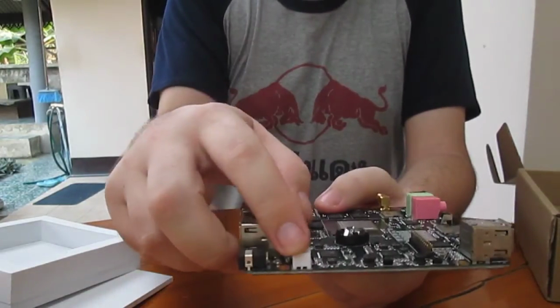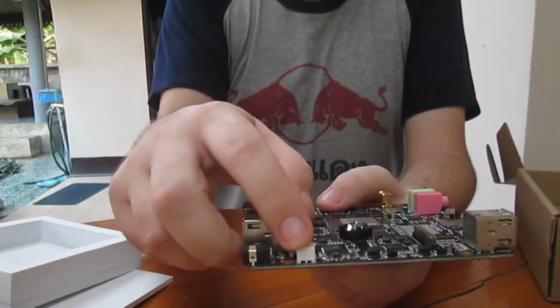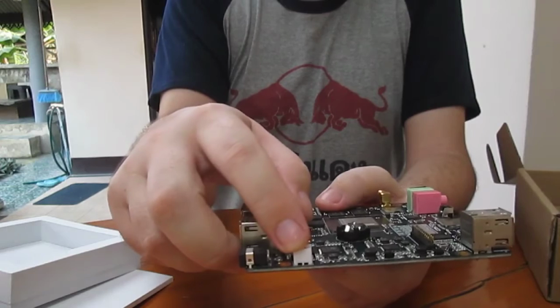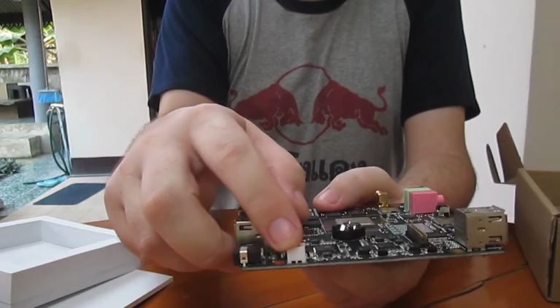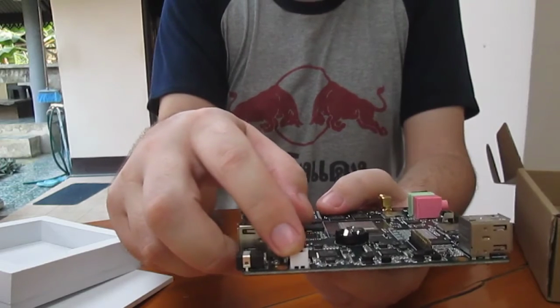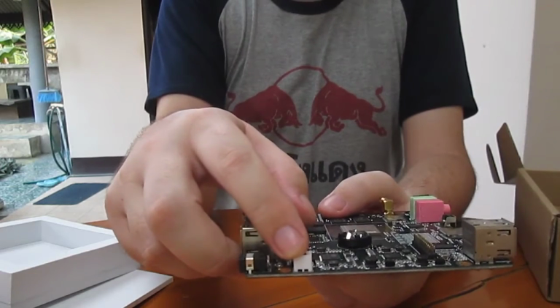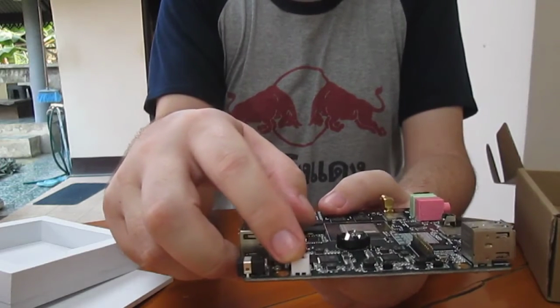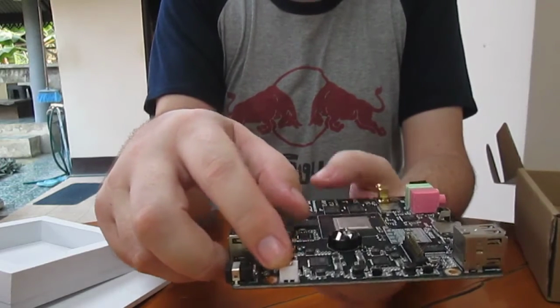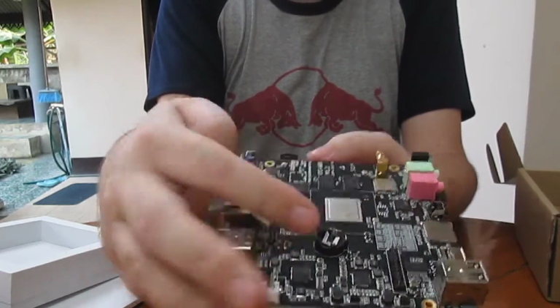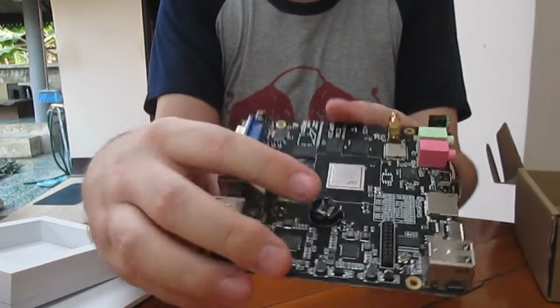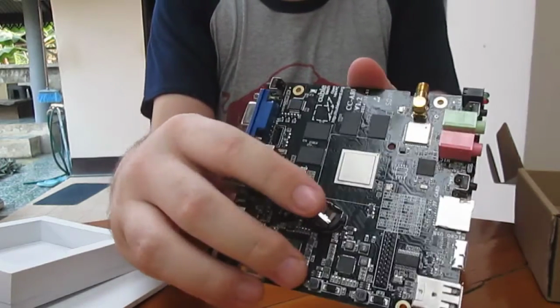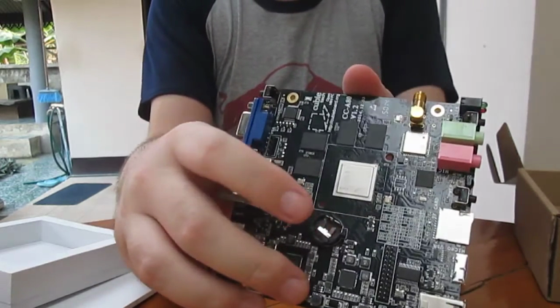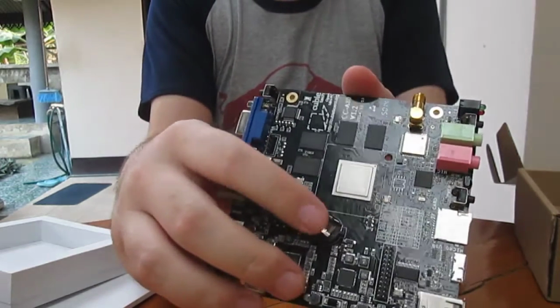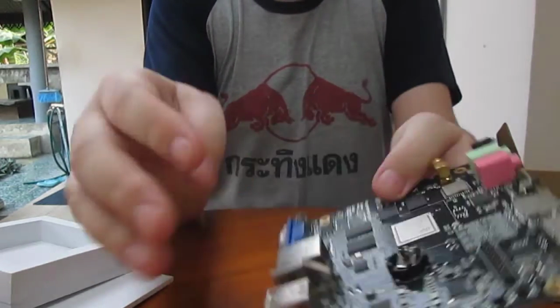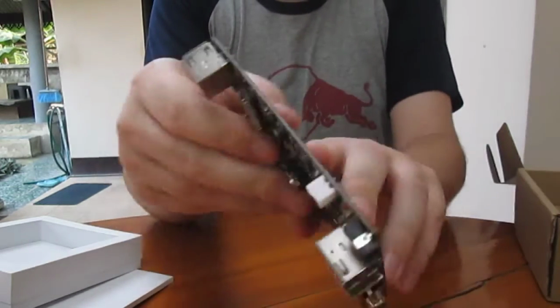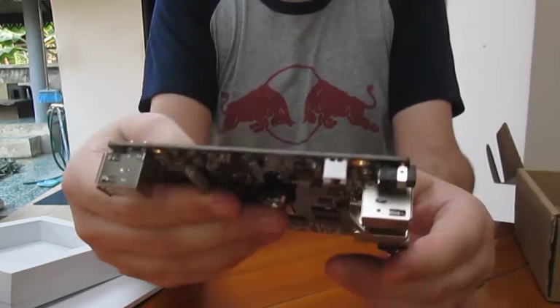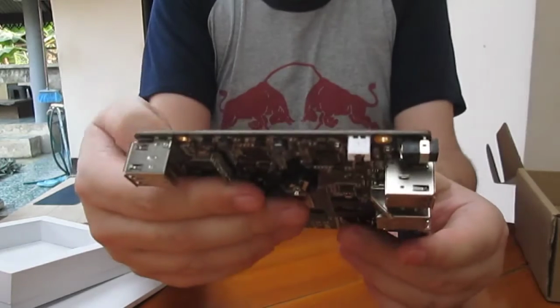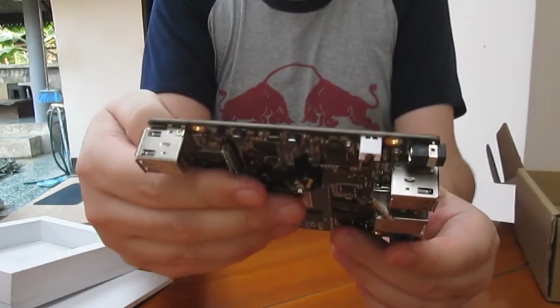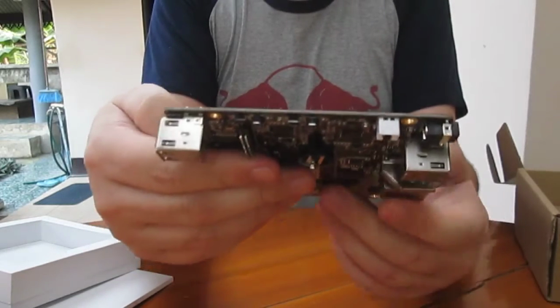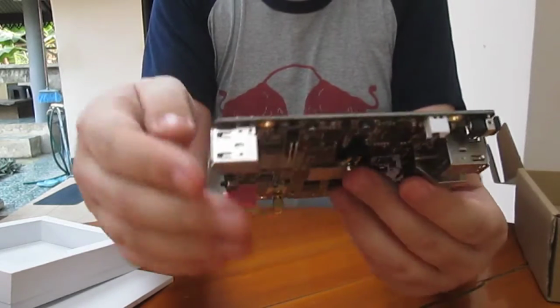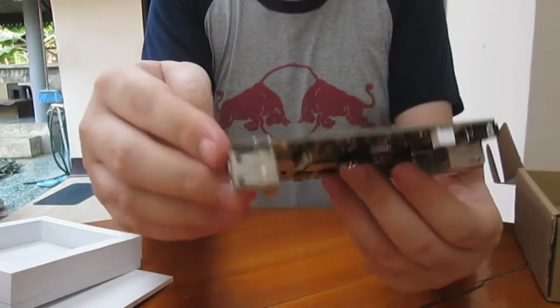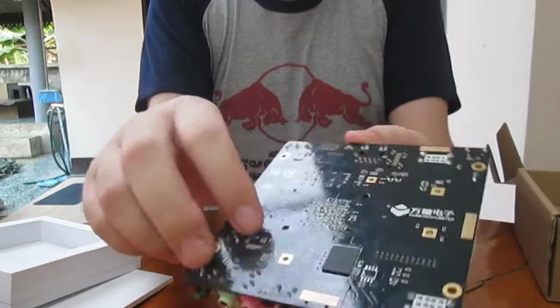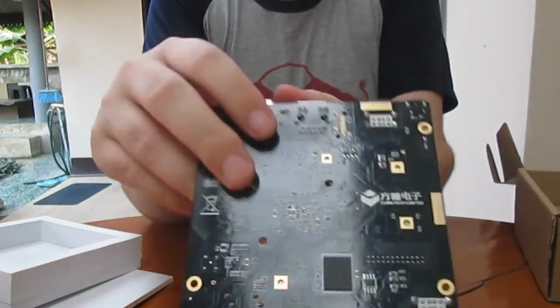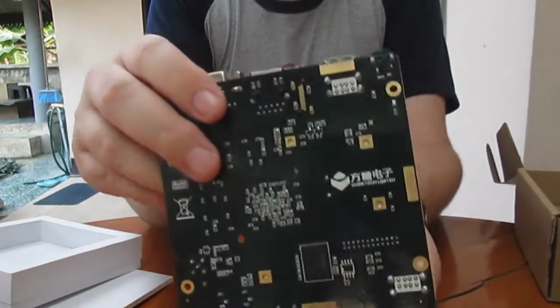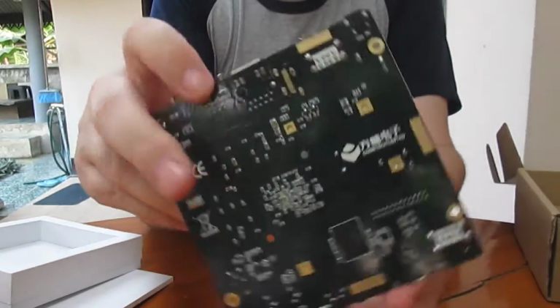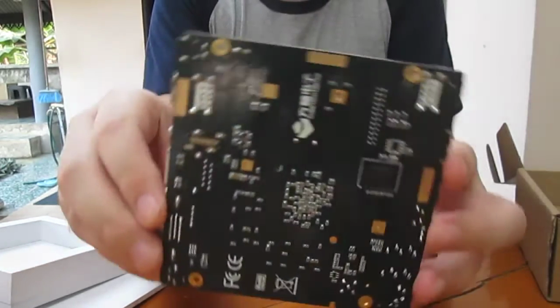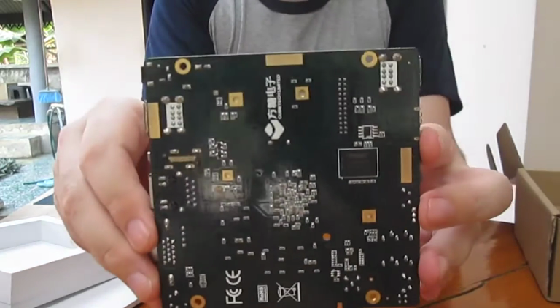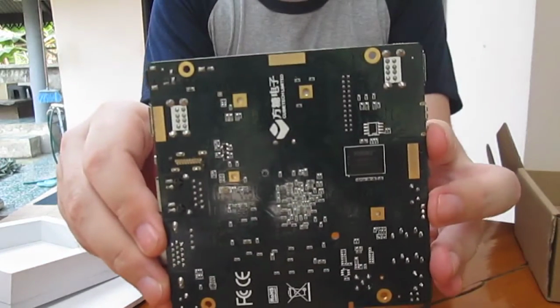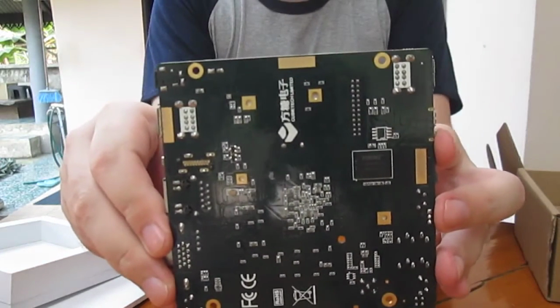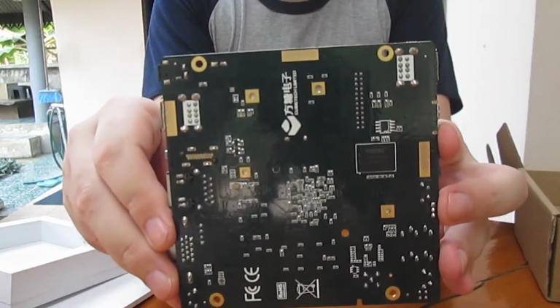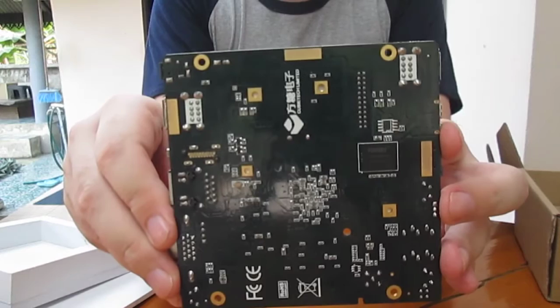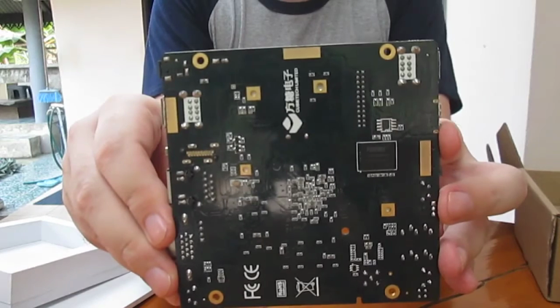This little connector here is for the battery, and you also have the RTC battery slot. At the back, you don't get much except eMMC.